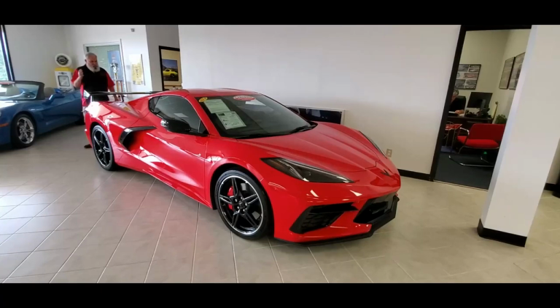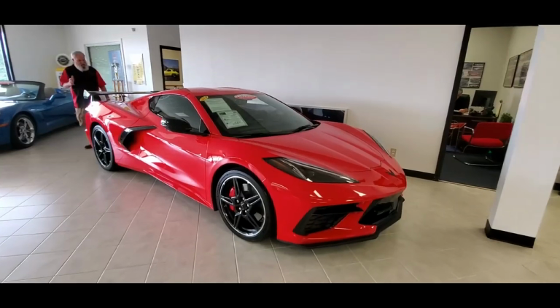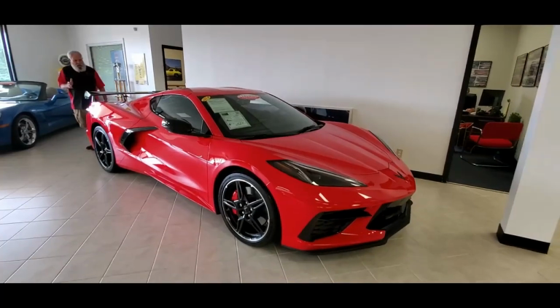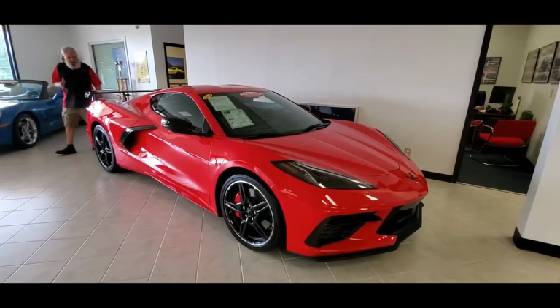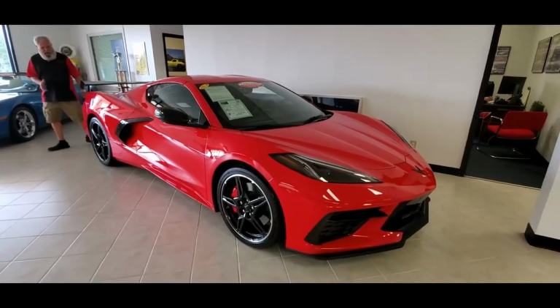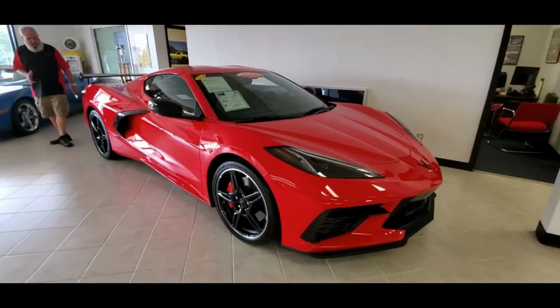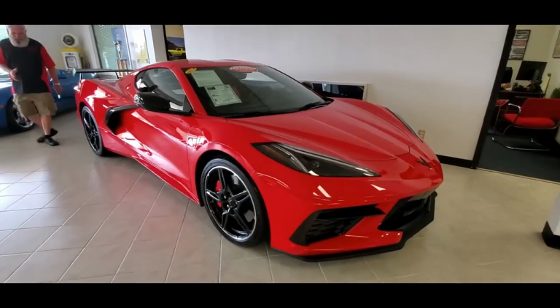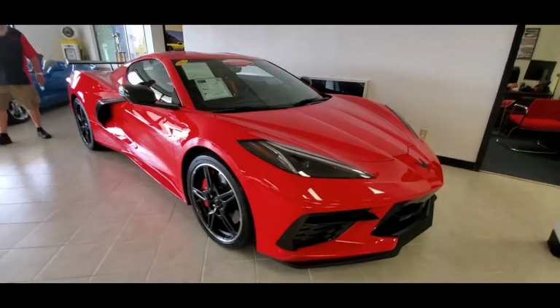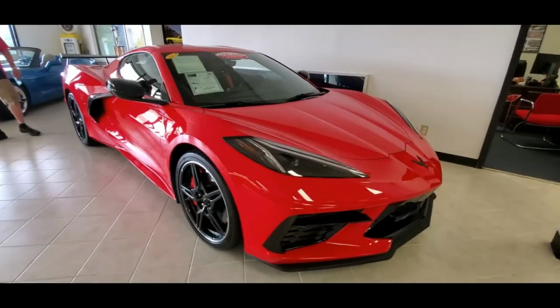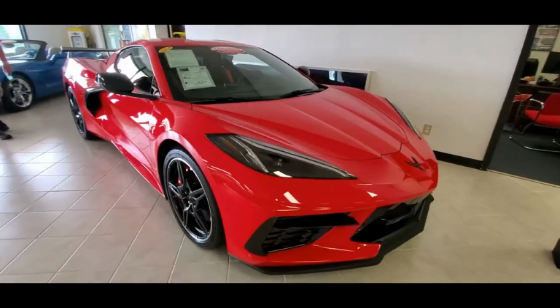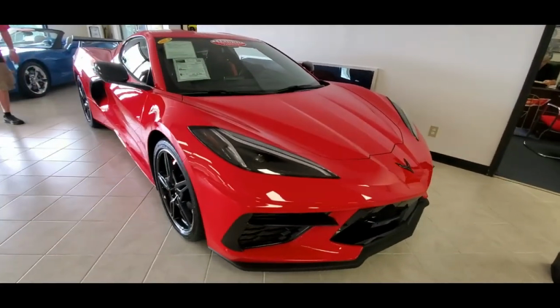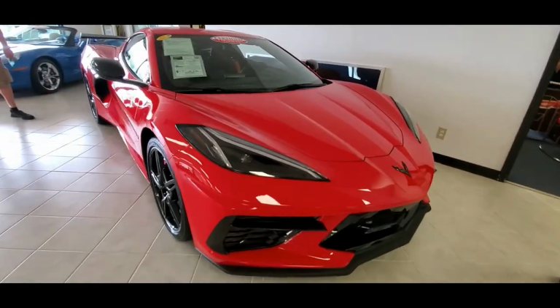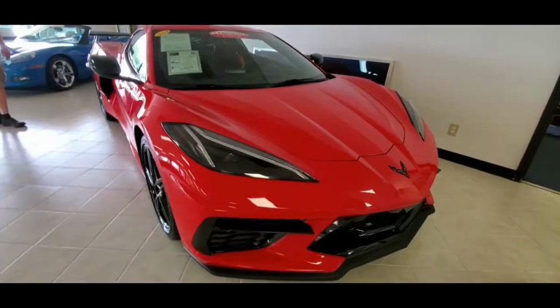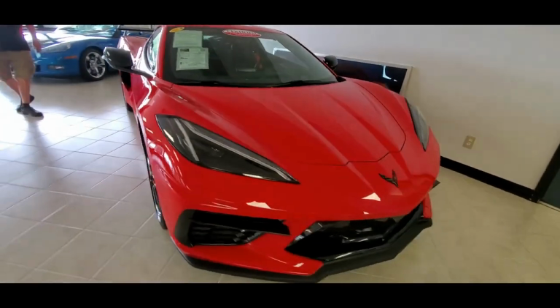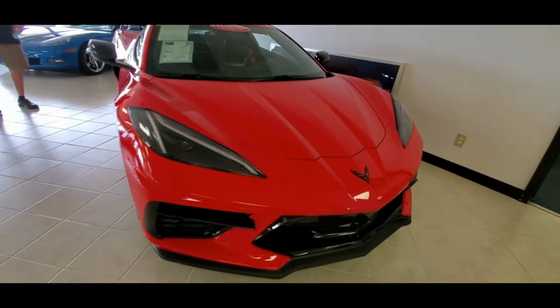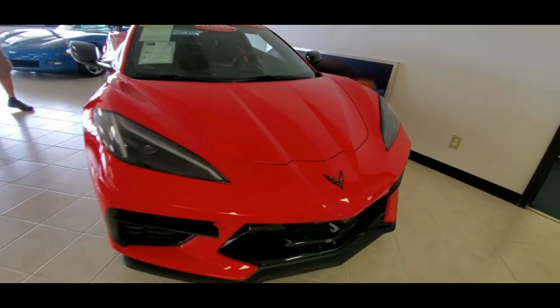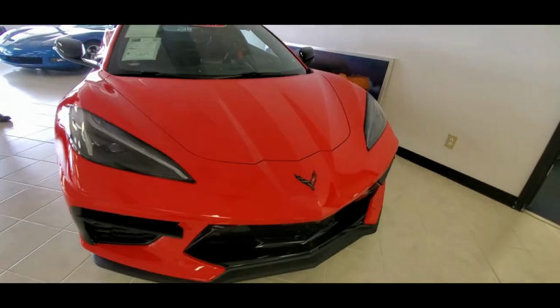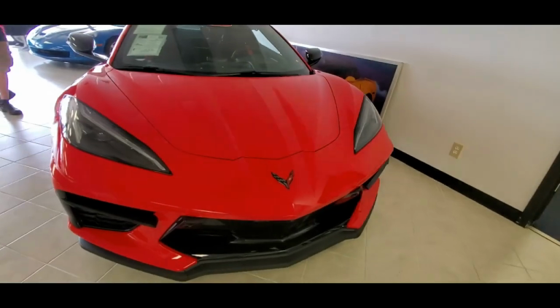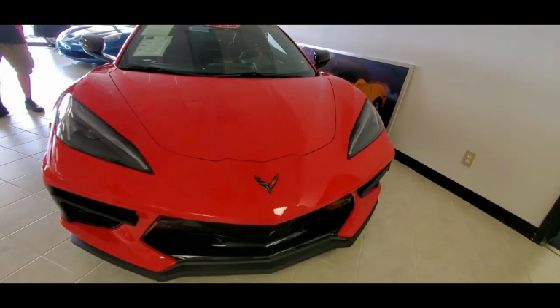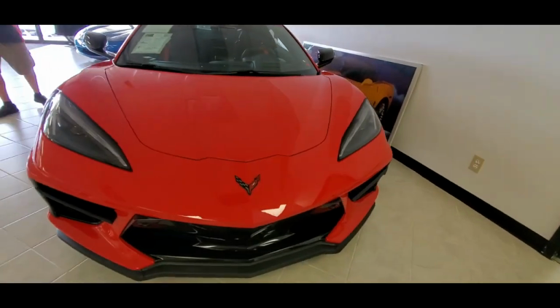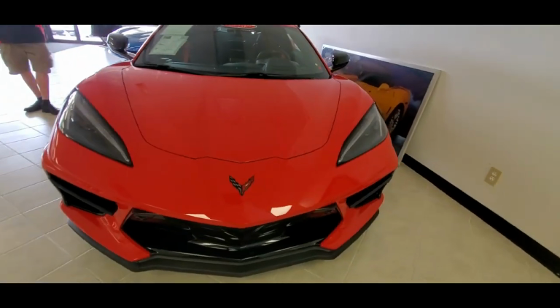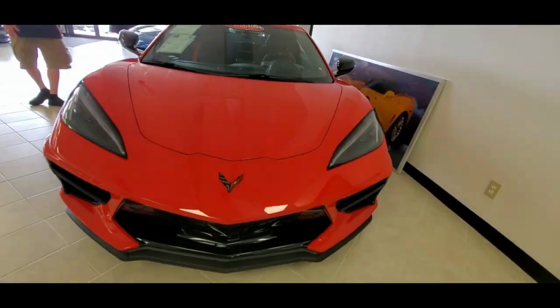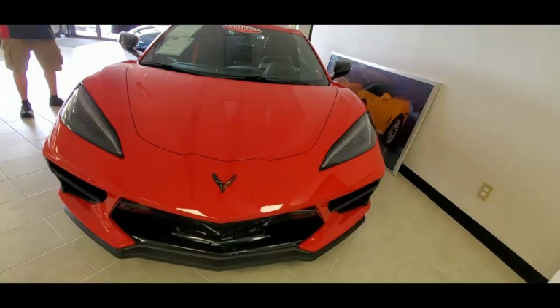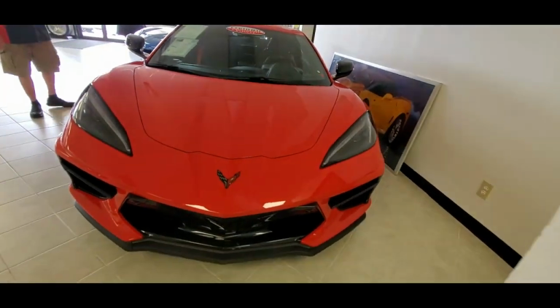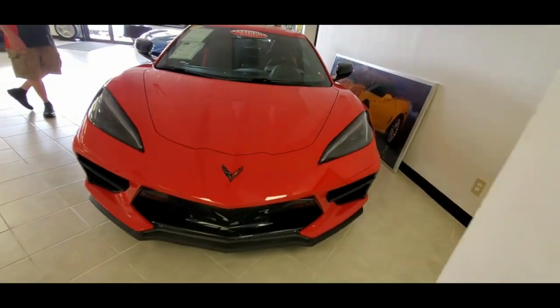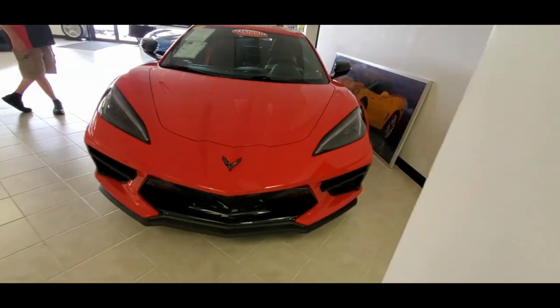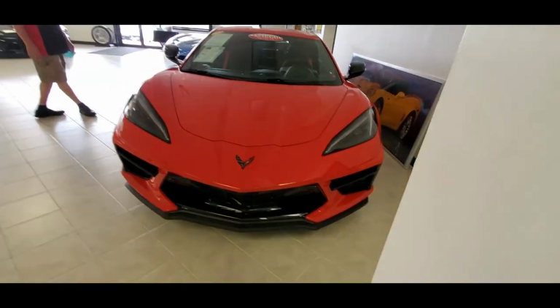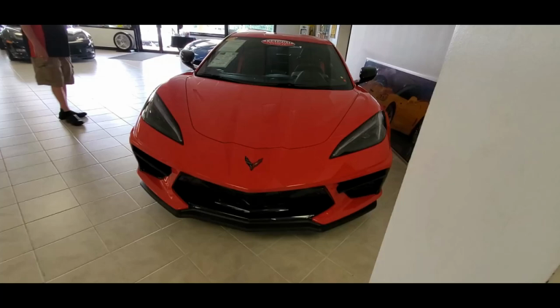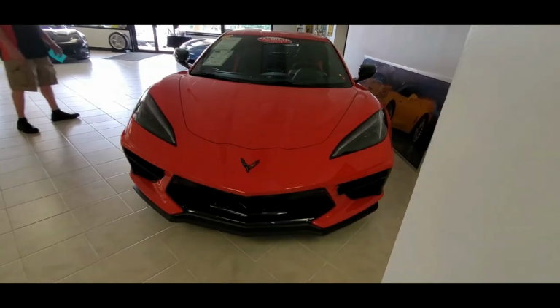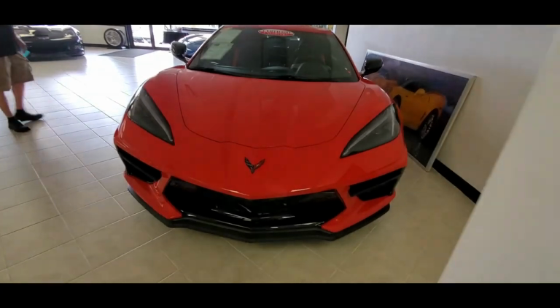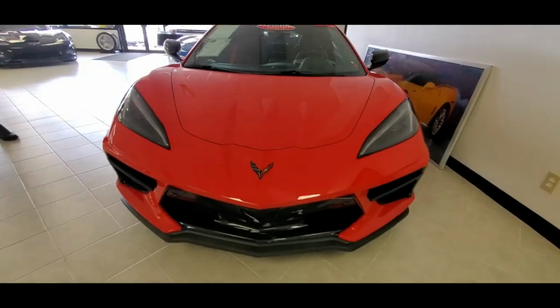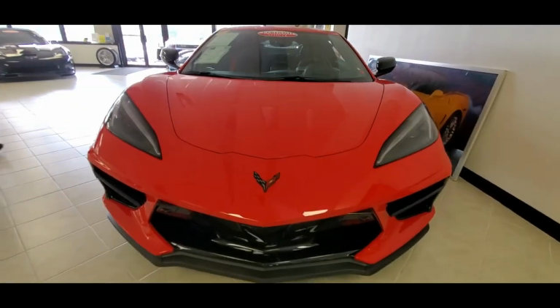It's a 2021 C8. So yes, it is pre-owned, but it's a 2021. As you might expect, this car is very low miles. In fact, it's only got 1,400 miles — basically delivery miles.